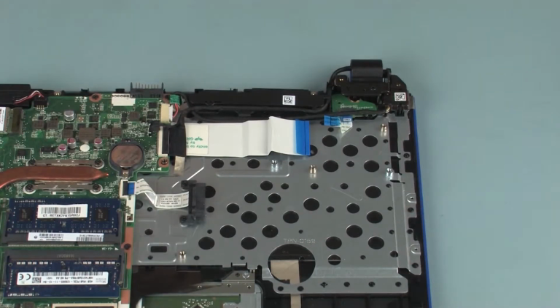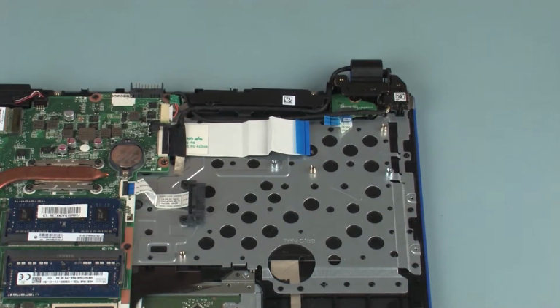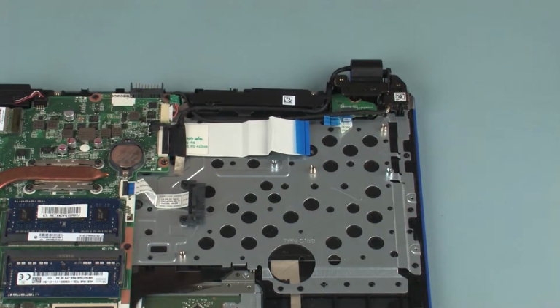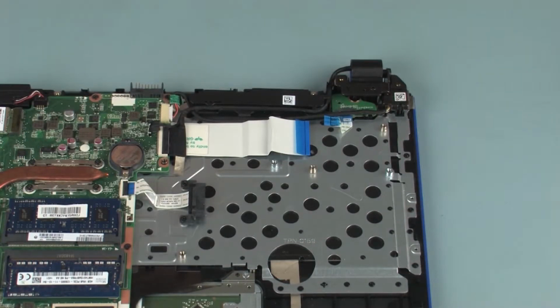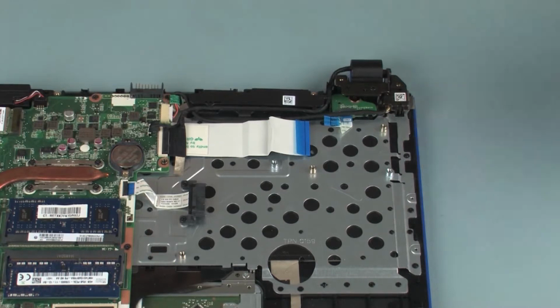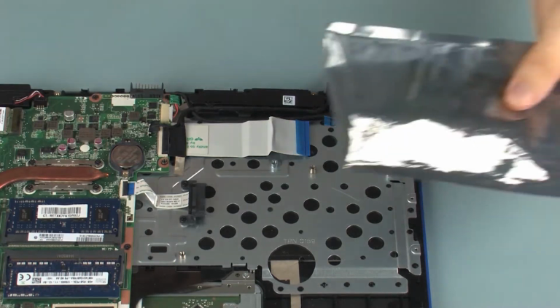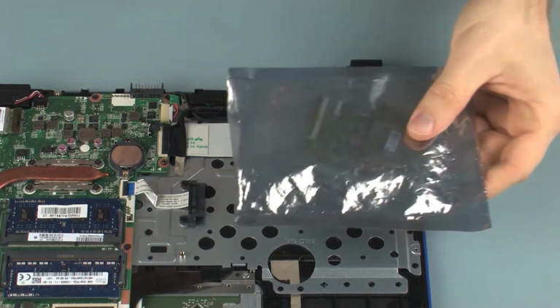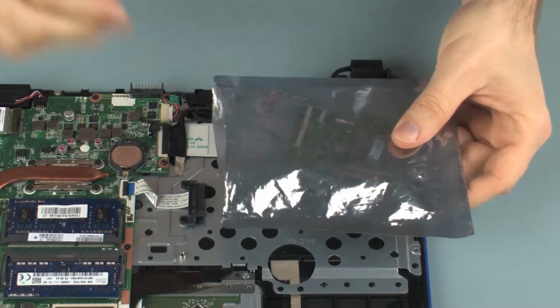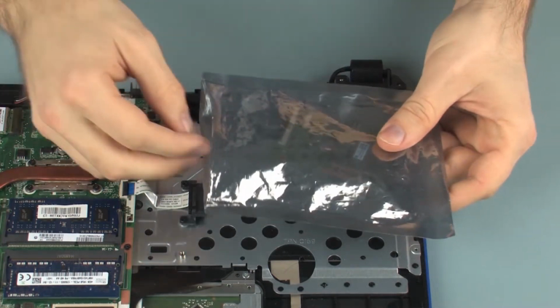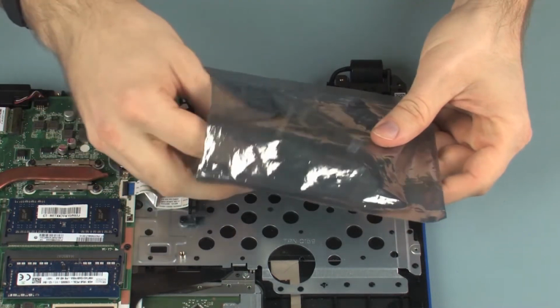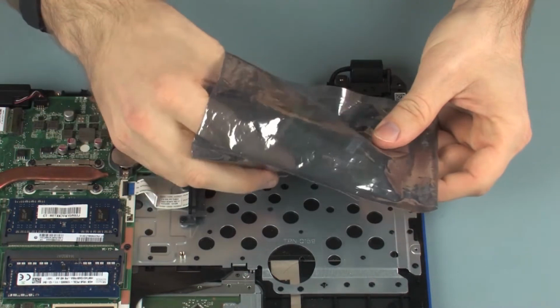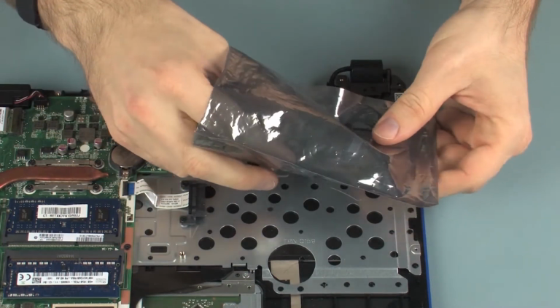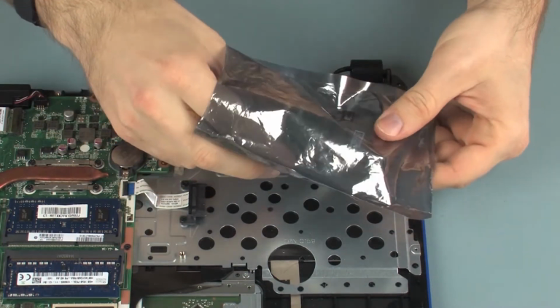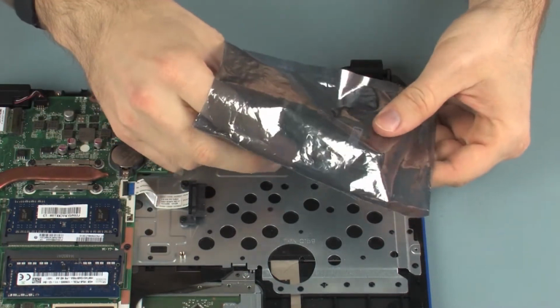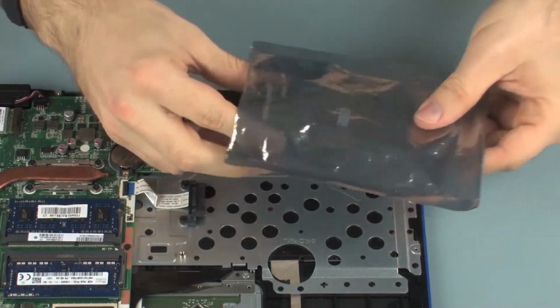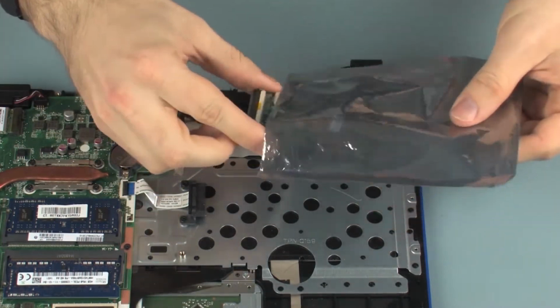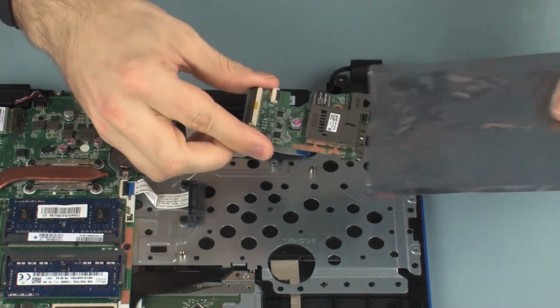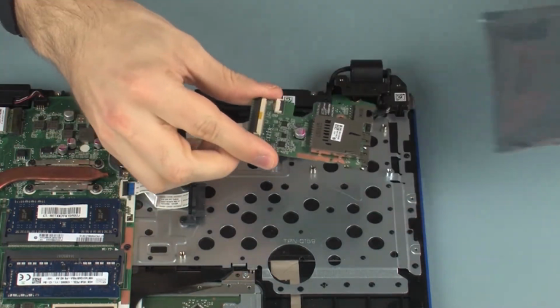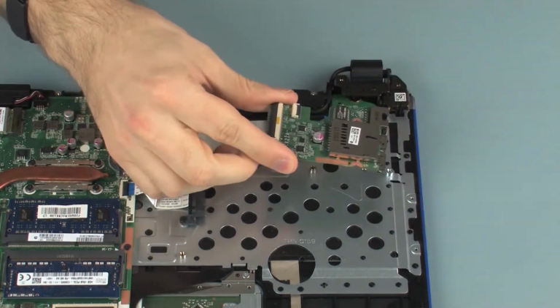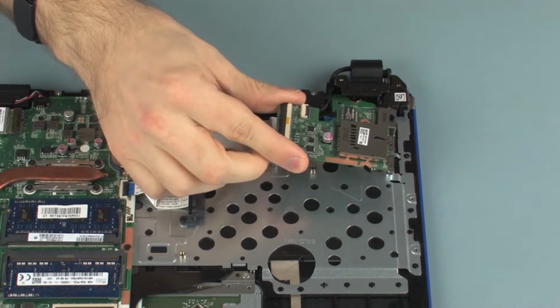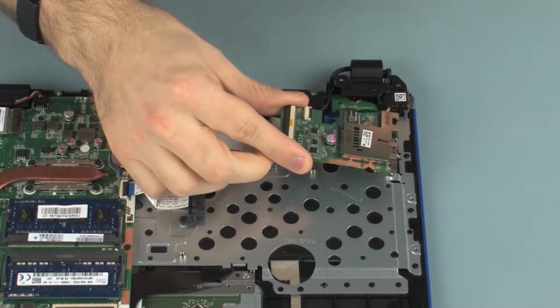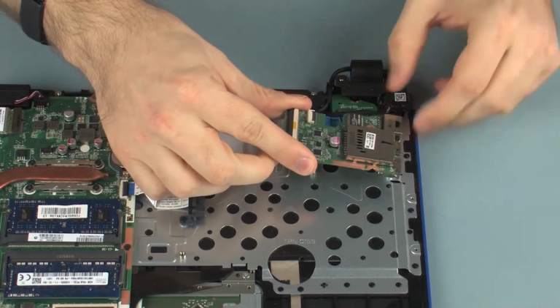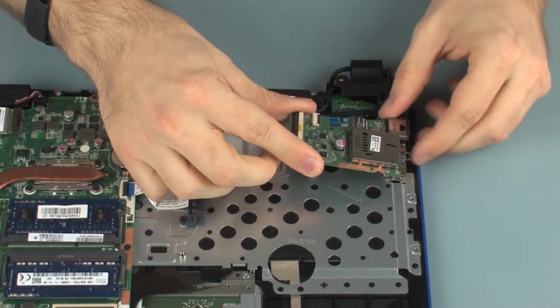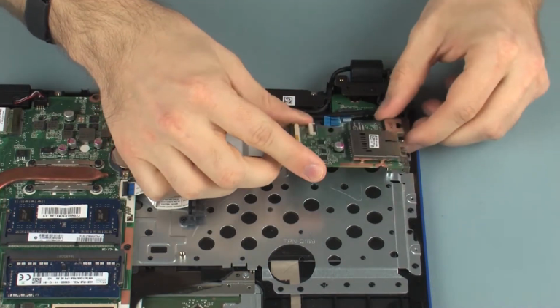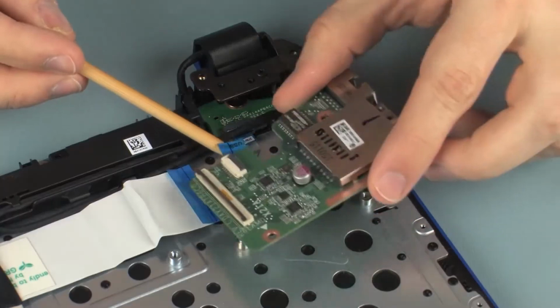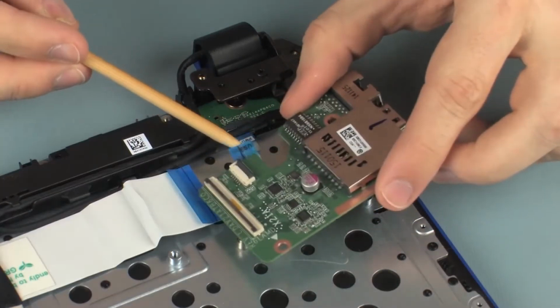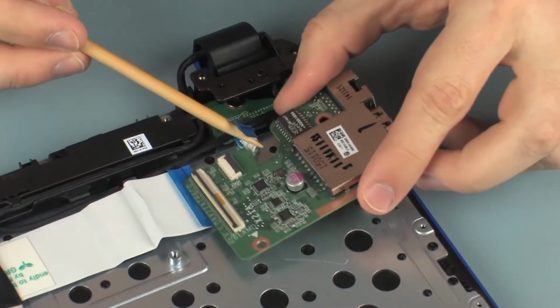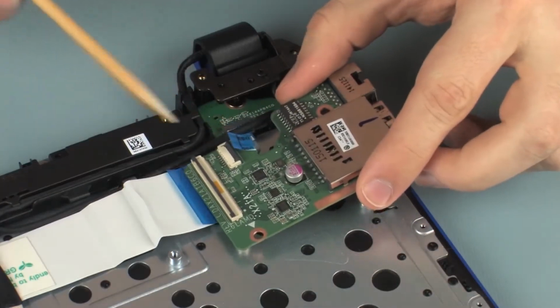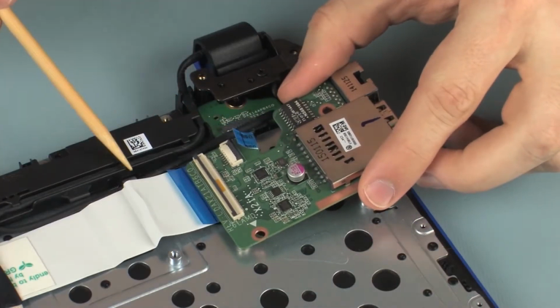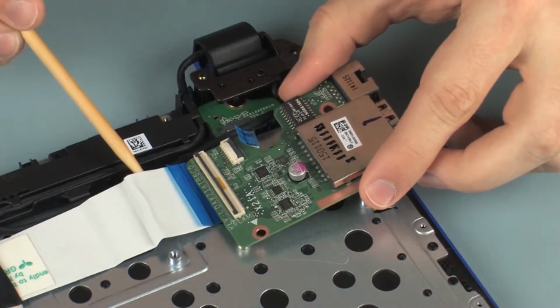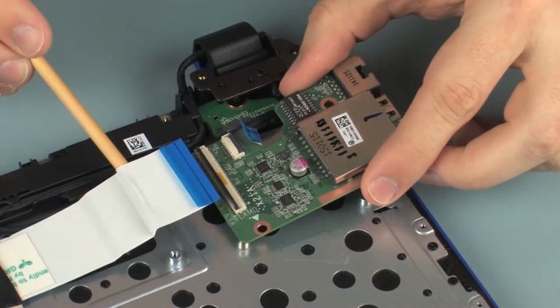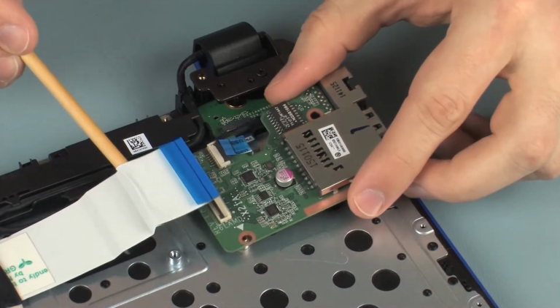Replacement: Remove the USB board from the static dissipative bag. Place the USB board onto the alignment pins on the top cover.